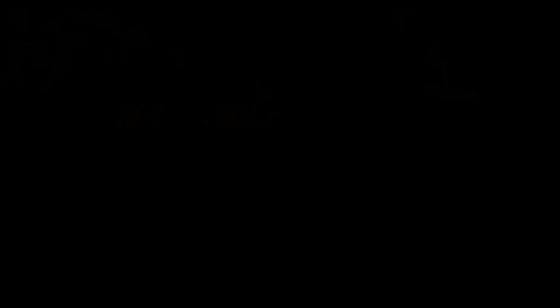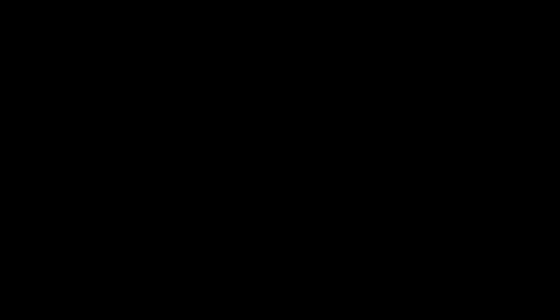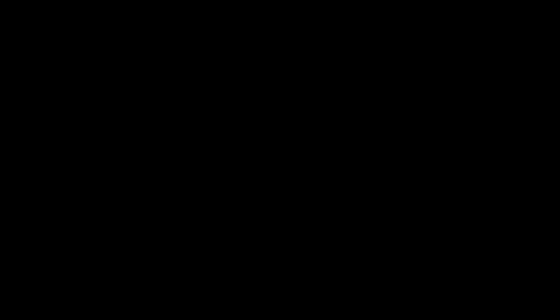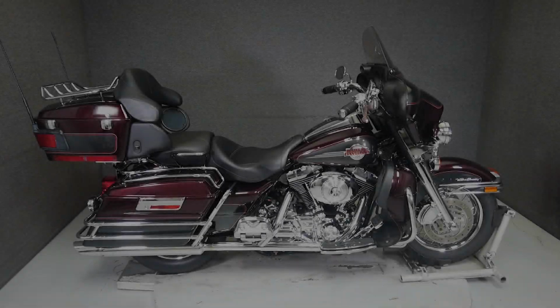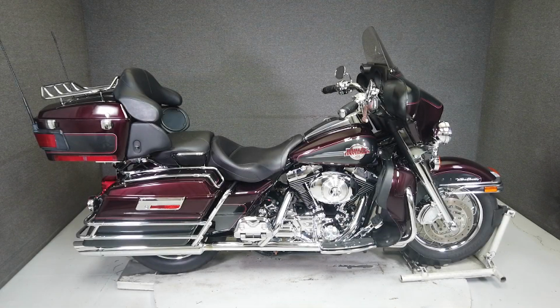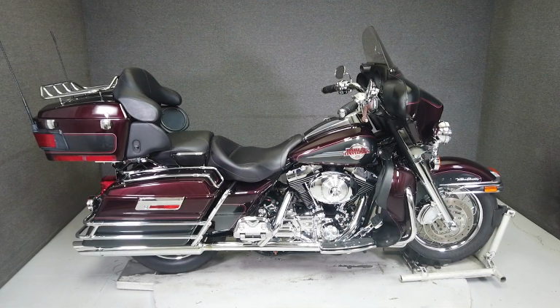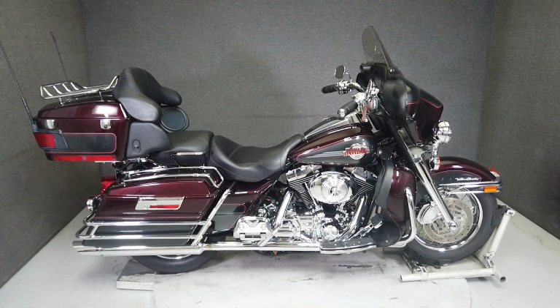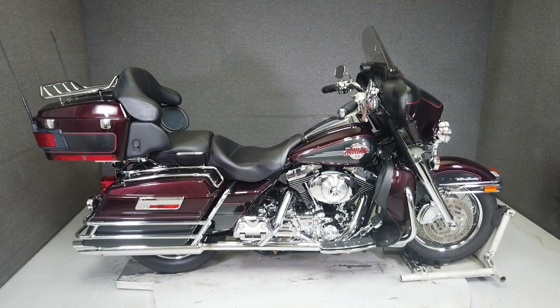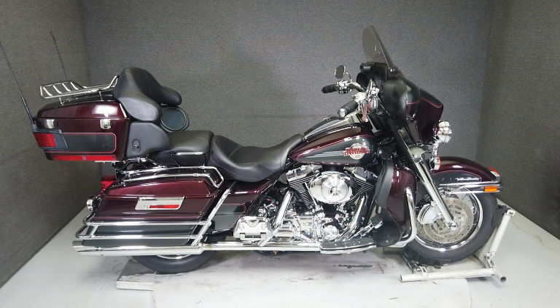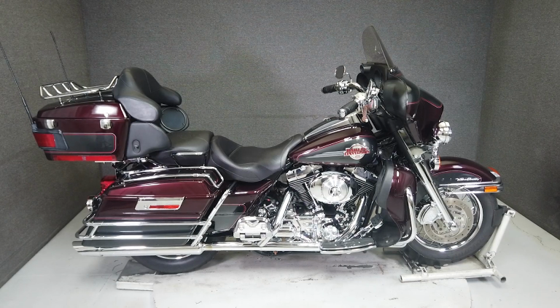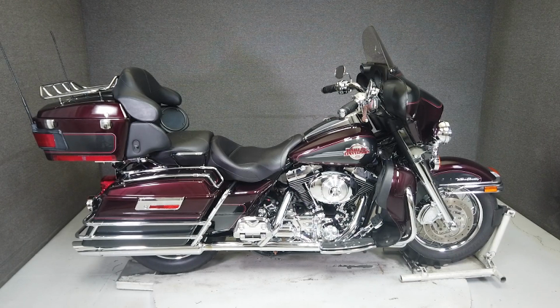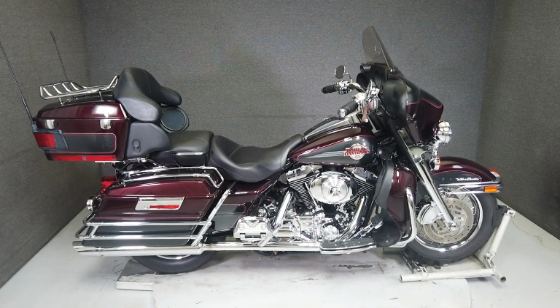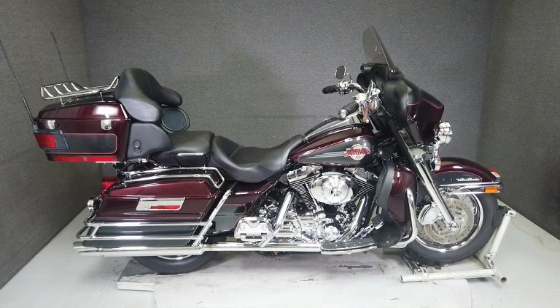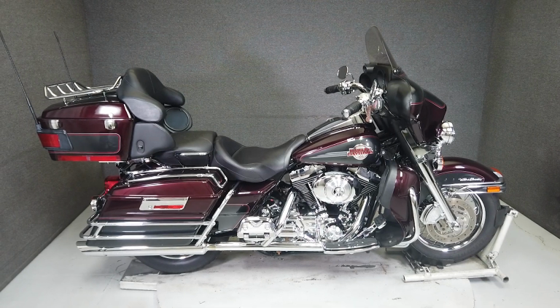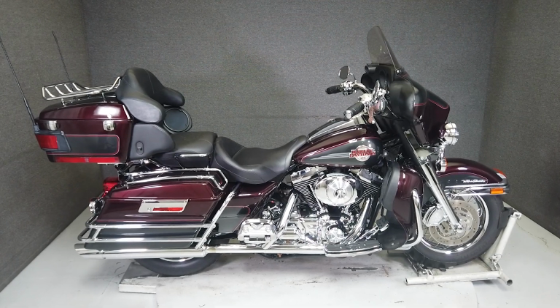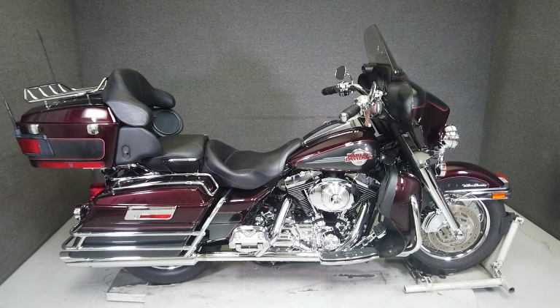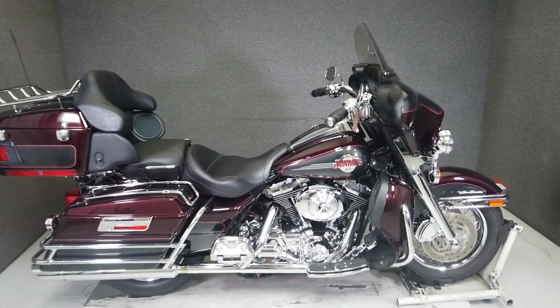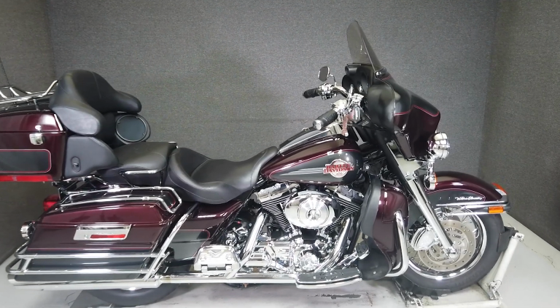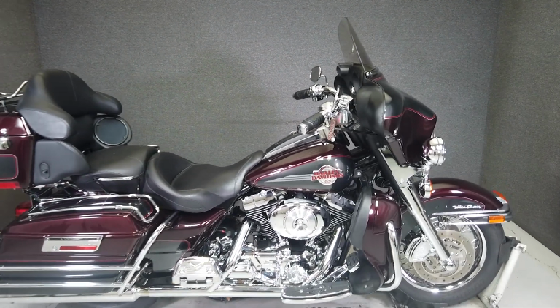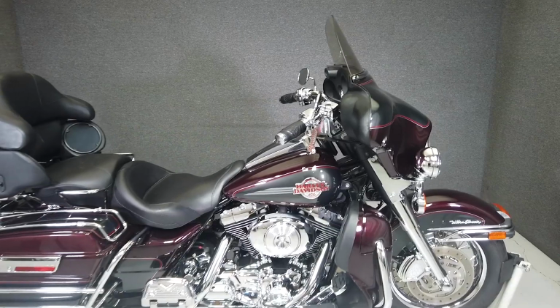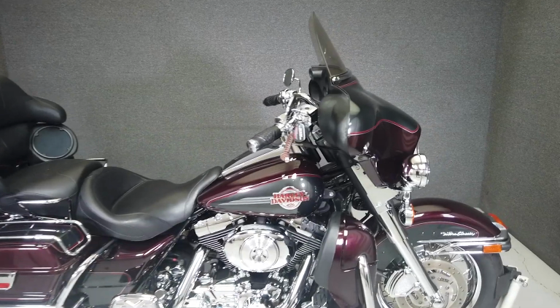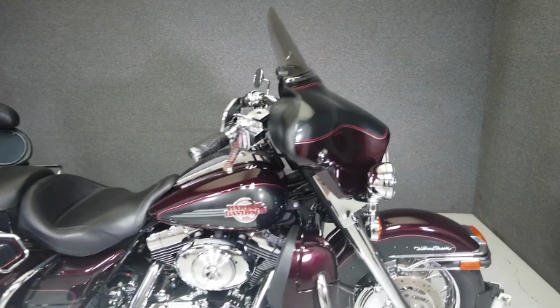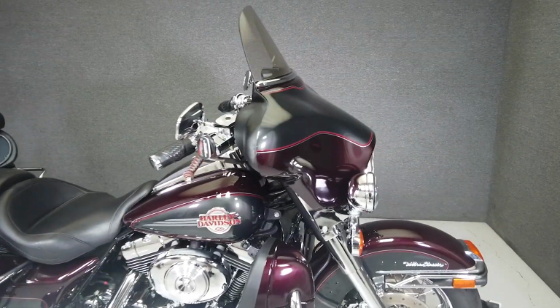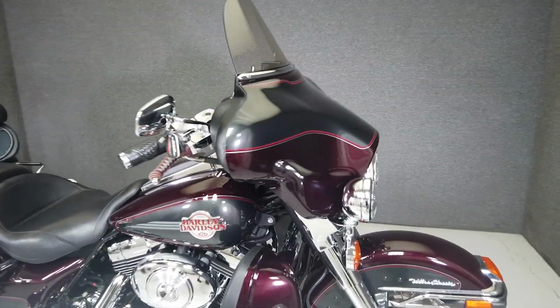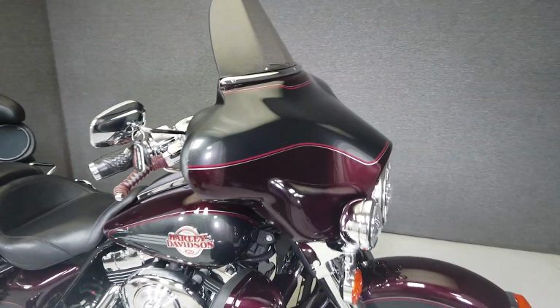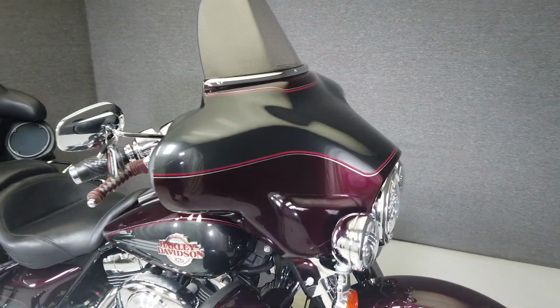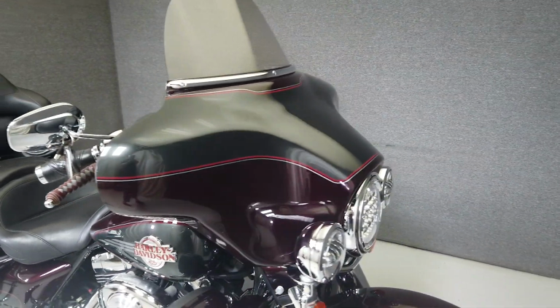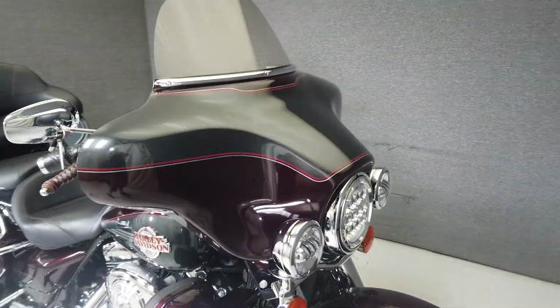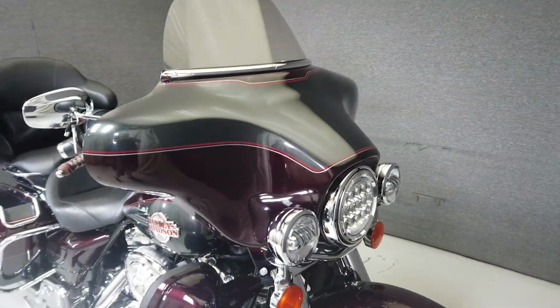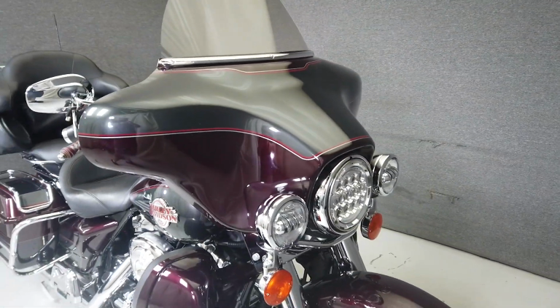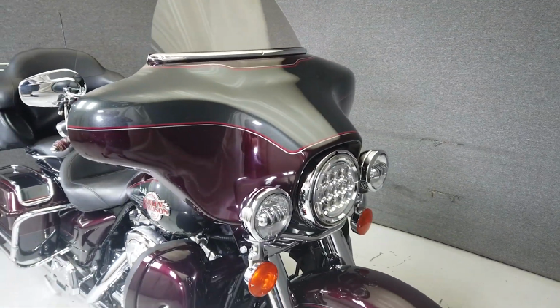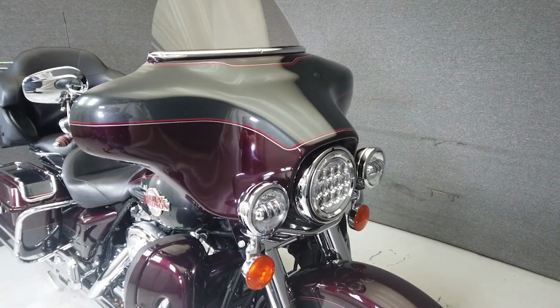Hey everyone, this is Keegan from National Power Sports. This 2005 Harley-Davidson Electroglide Ultra Classic with 32,815 miles passes New Hampshire State Inspection and runs well.